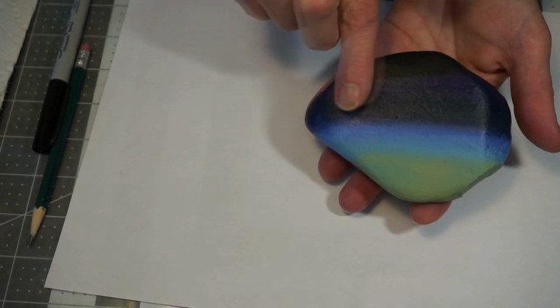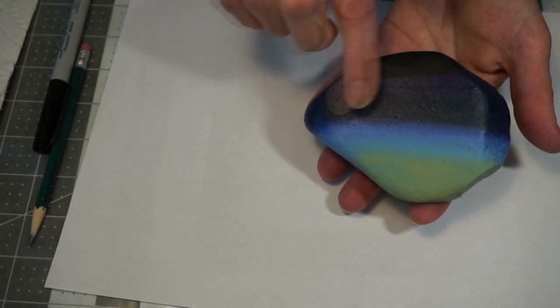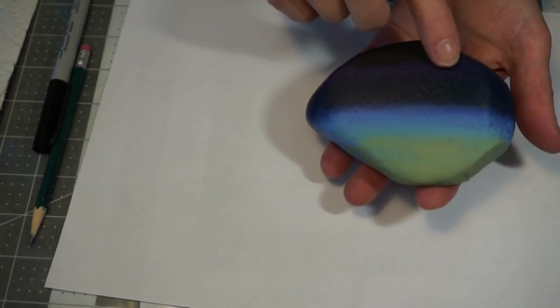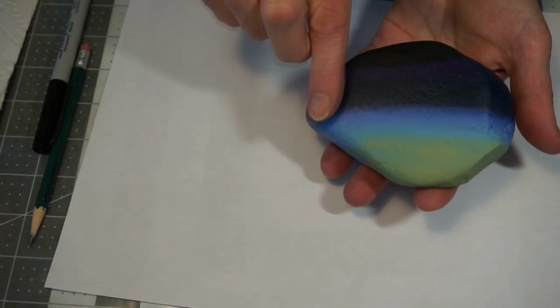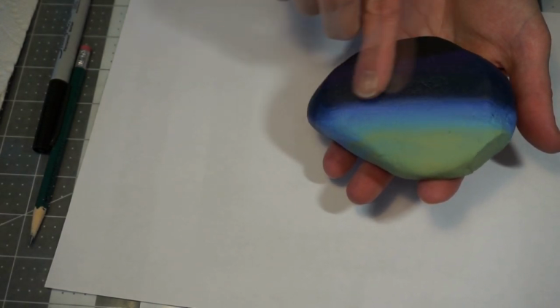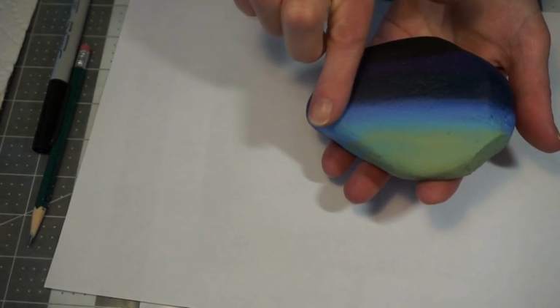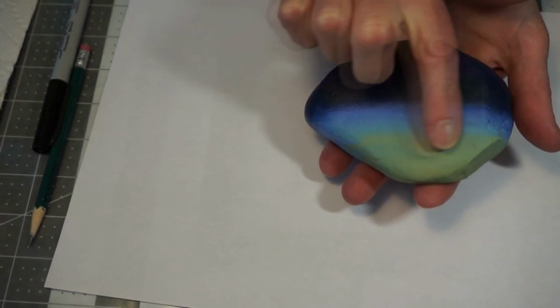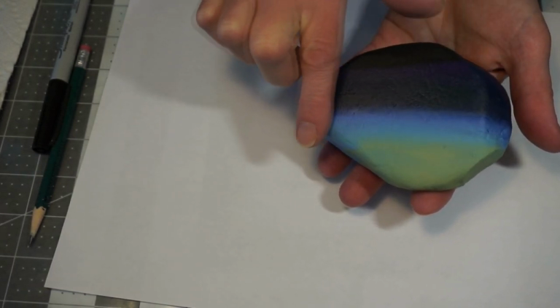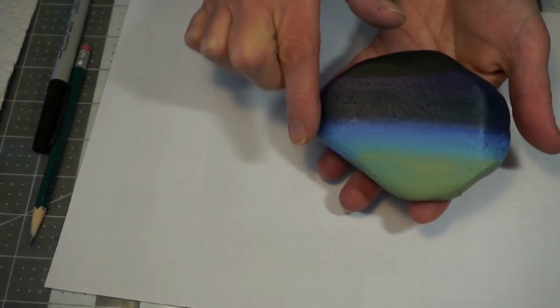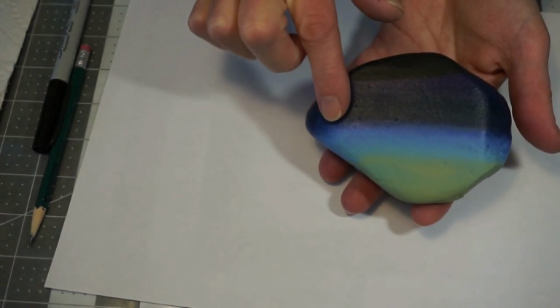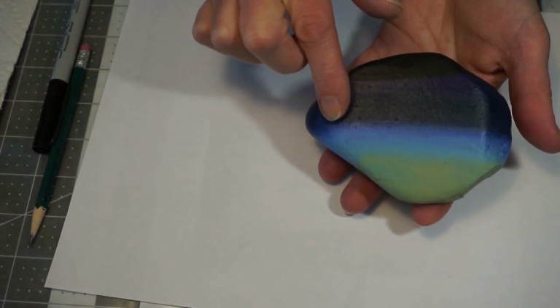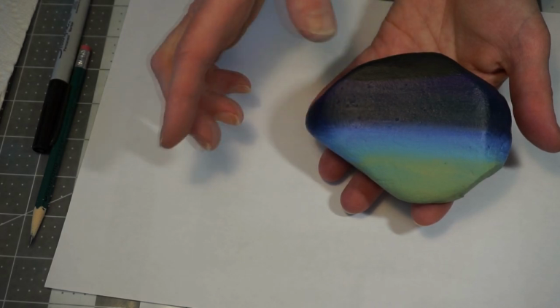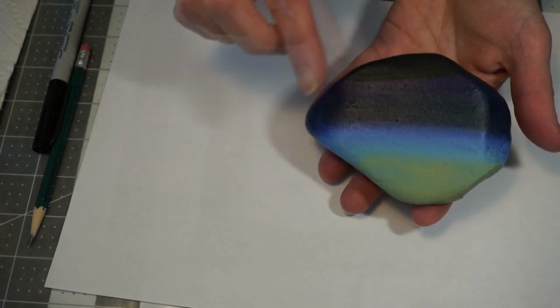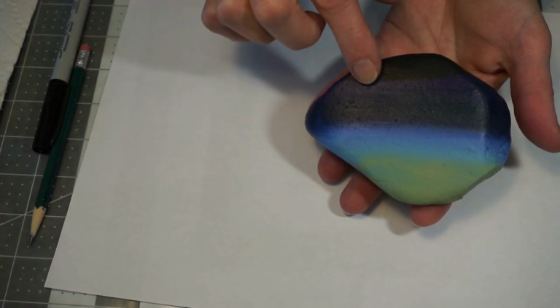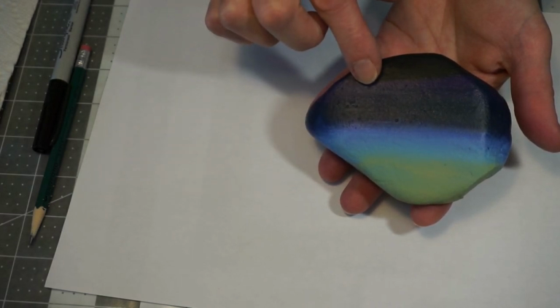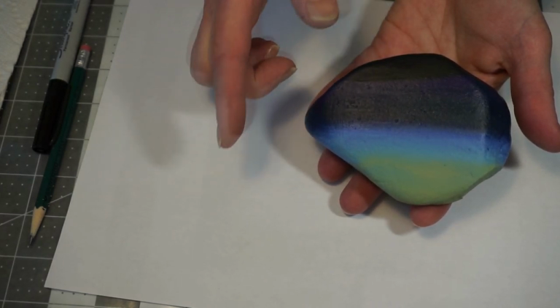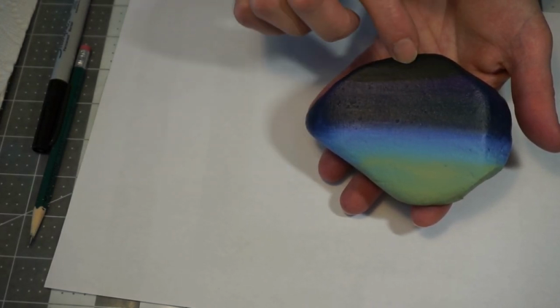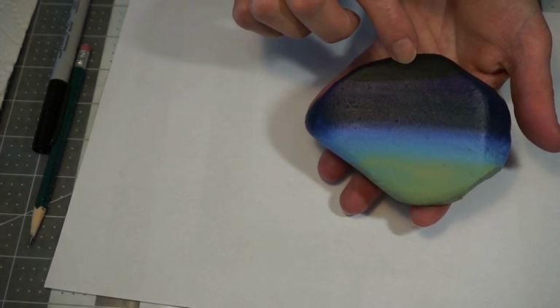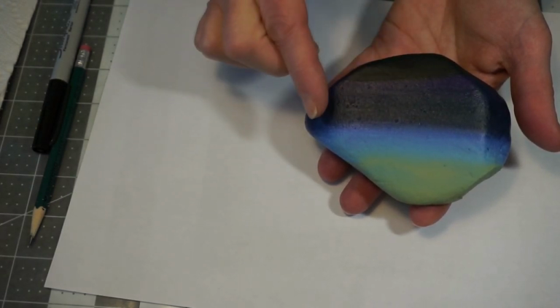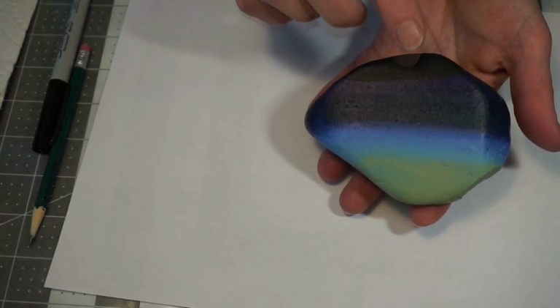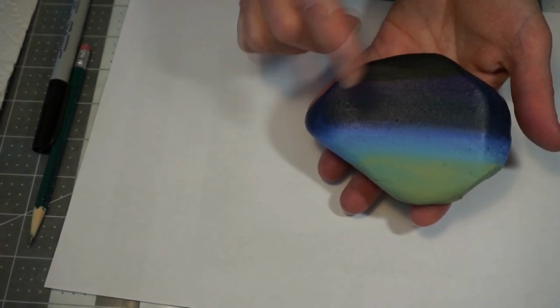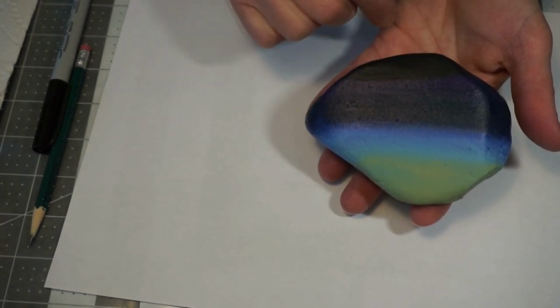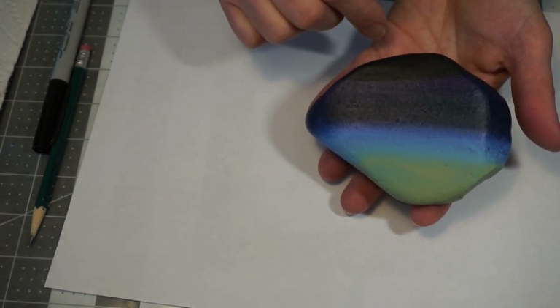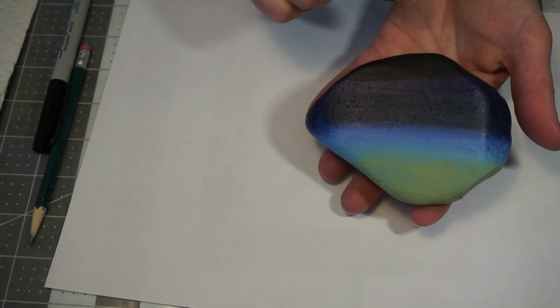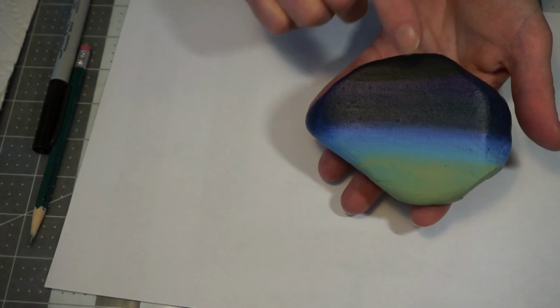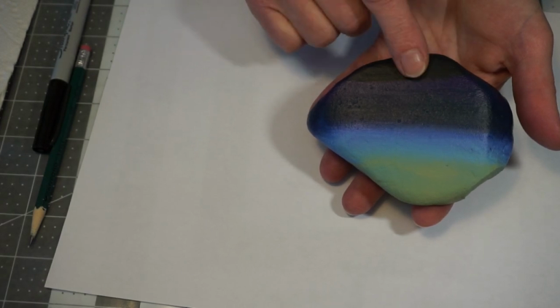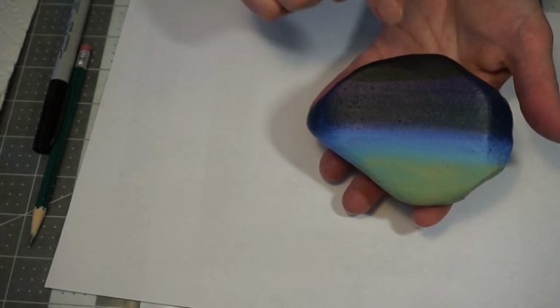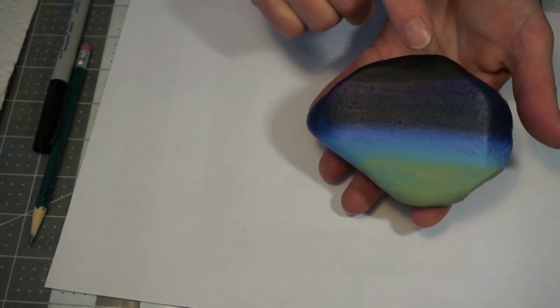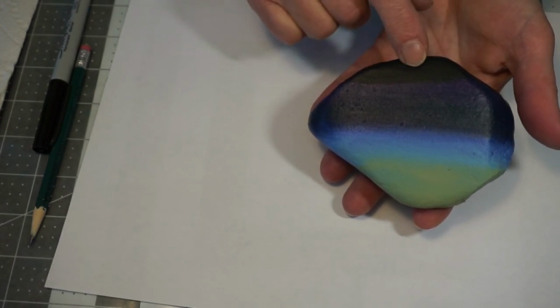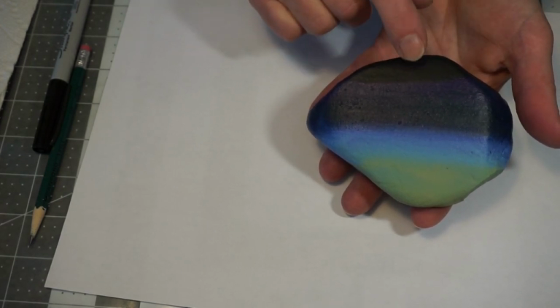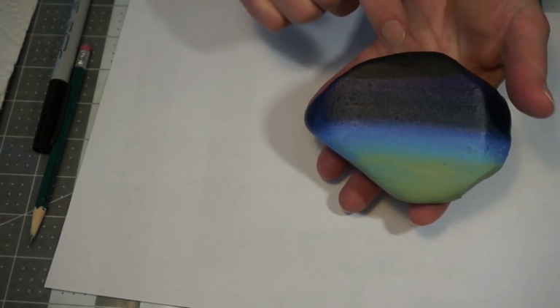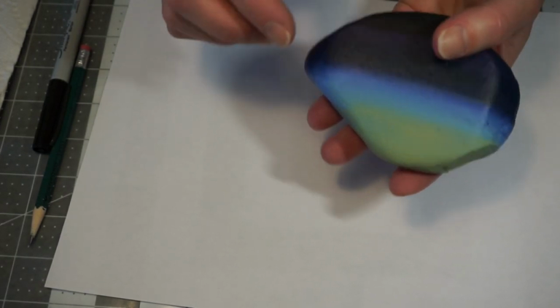So if you have some spots on your surface that don't look like they're covered all the way, add some more paint, let it dry, and then continue on. So the next thing we're going to do is draw our trees.